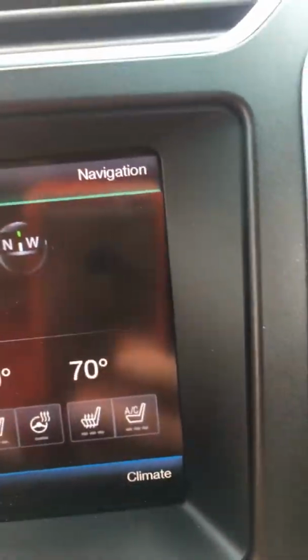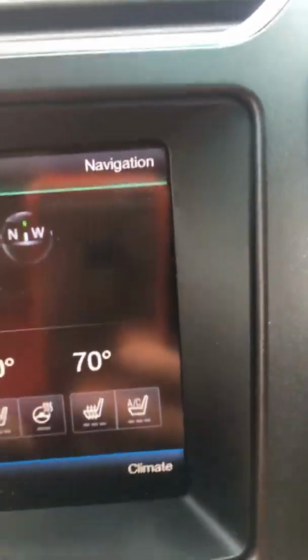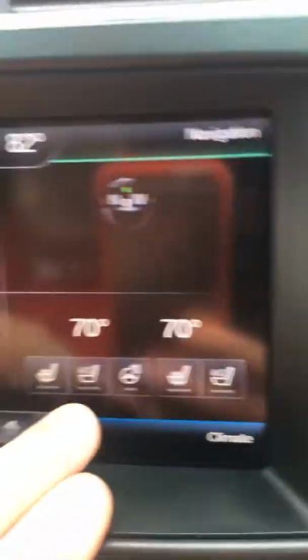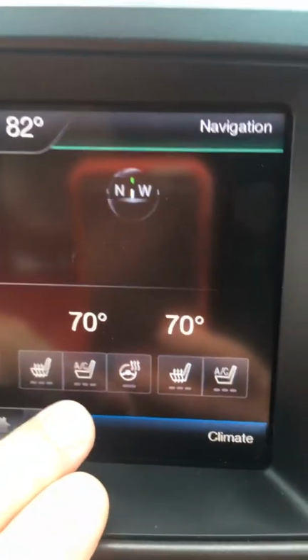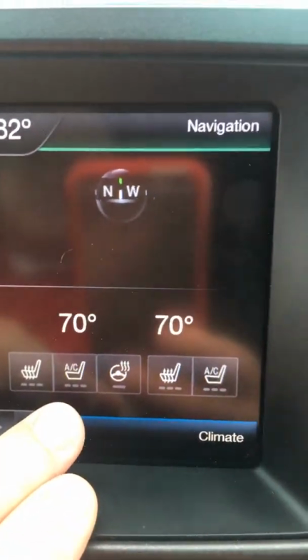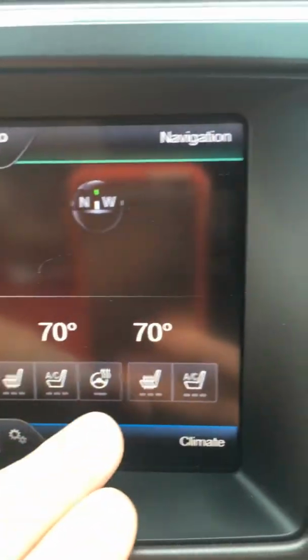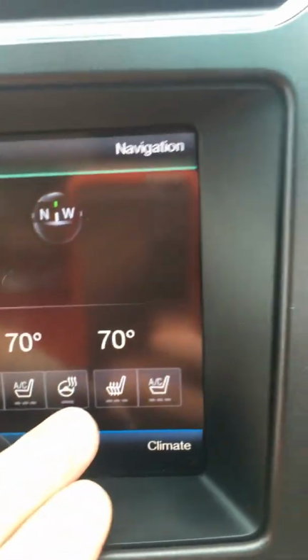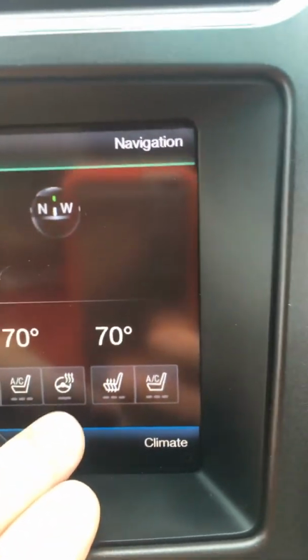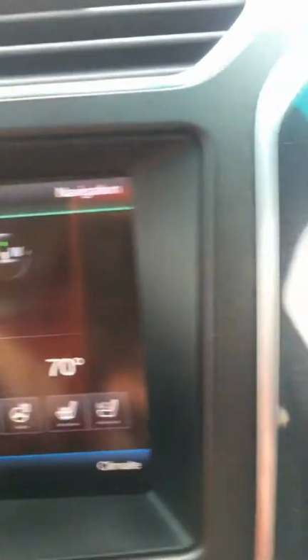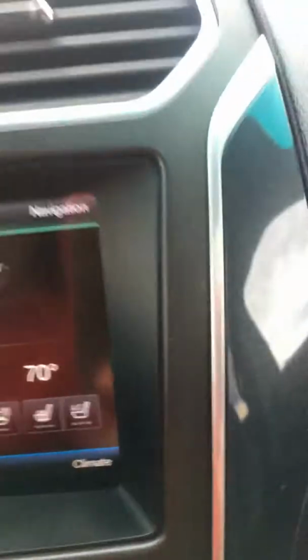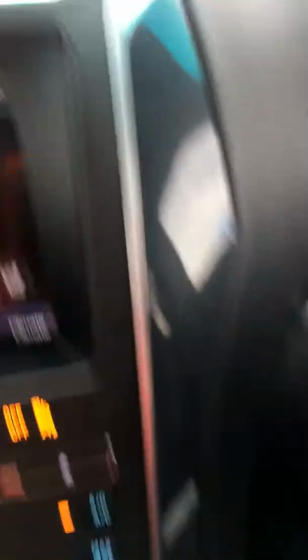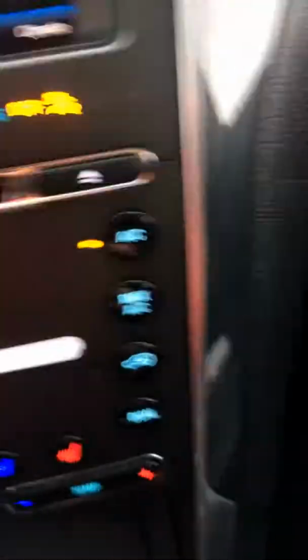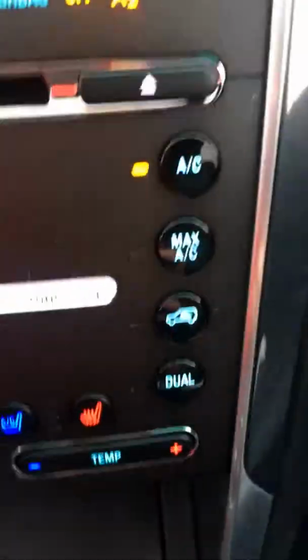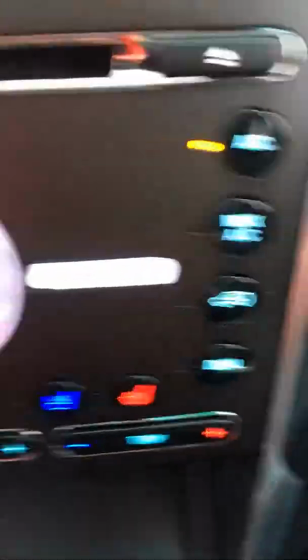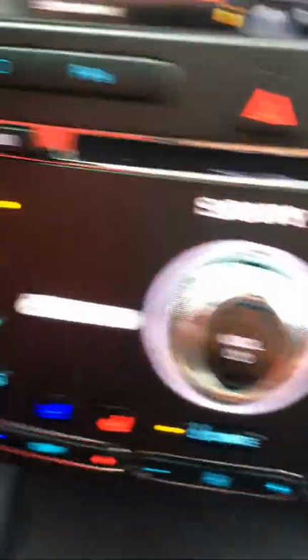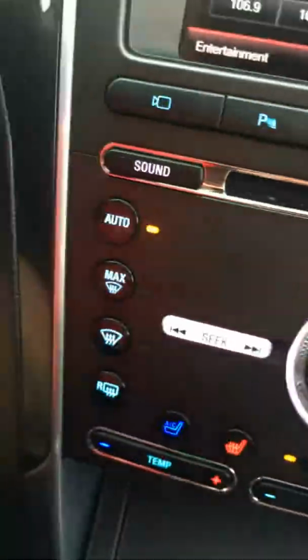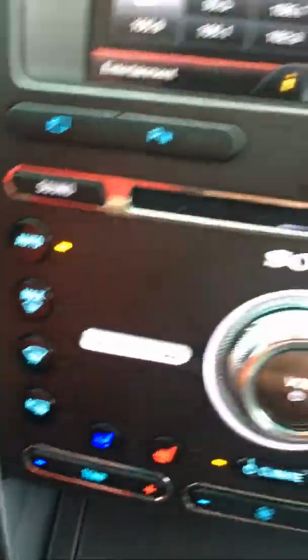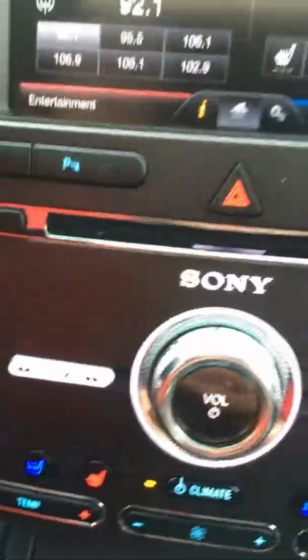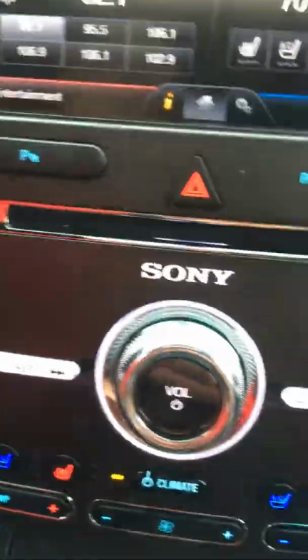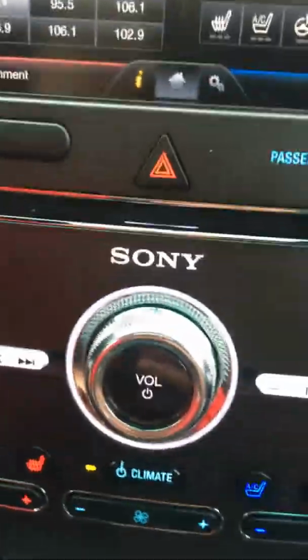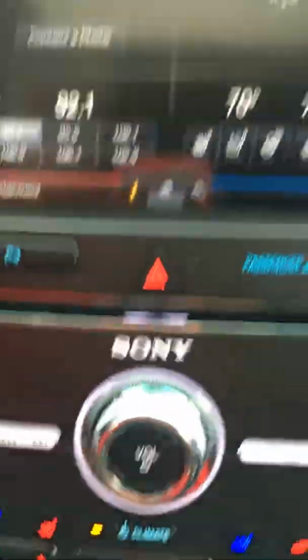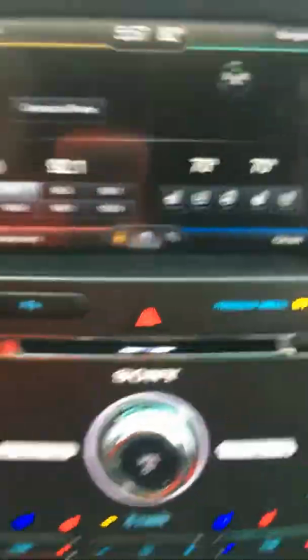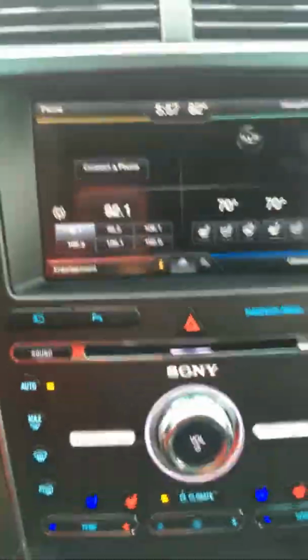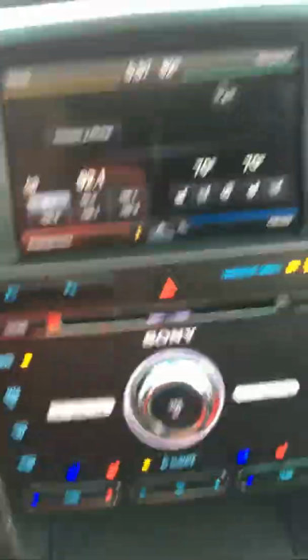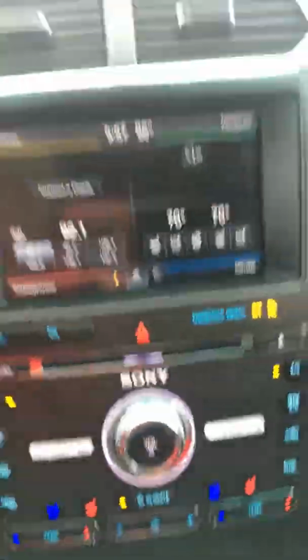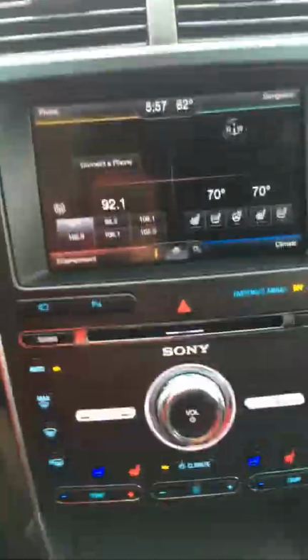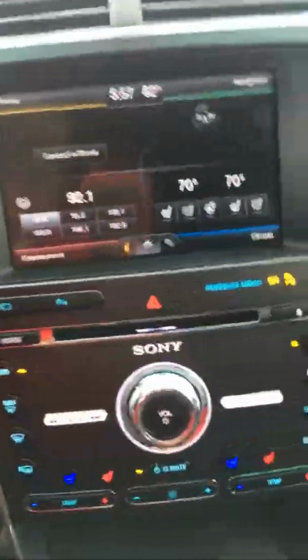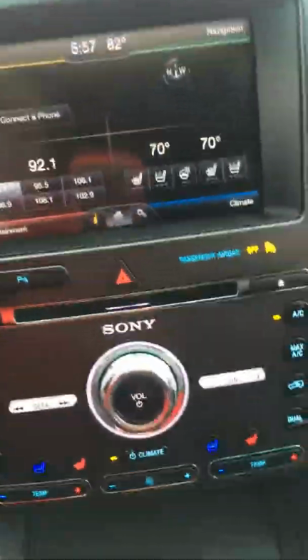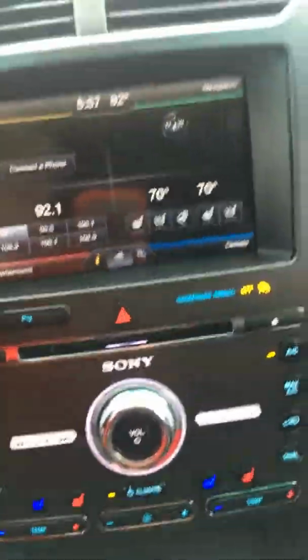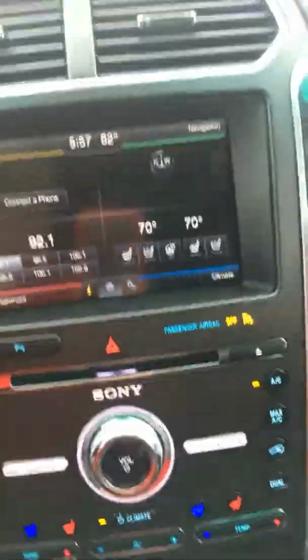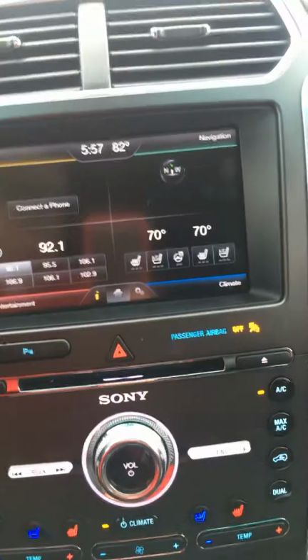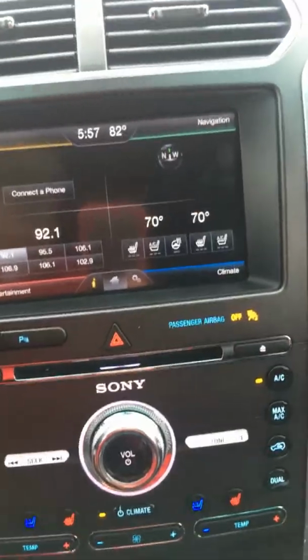Heated seats, cooled seats, heated steering wheel, dual zone climate control — and actually, with the rear seat passenger control, it's tri-zone climate control.